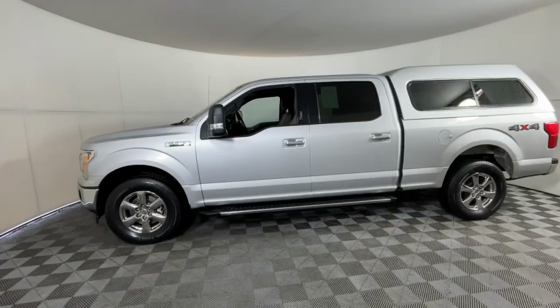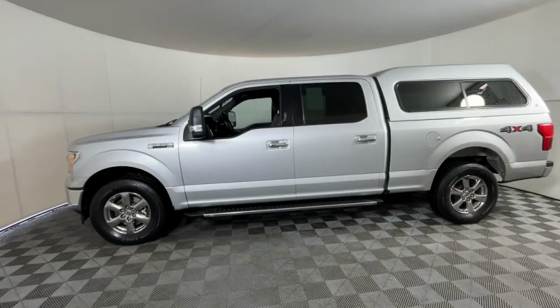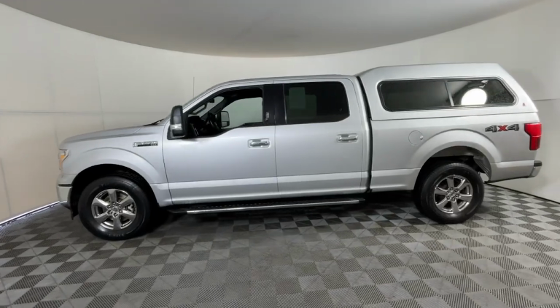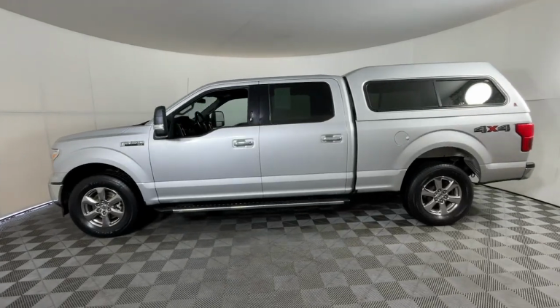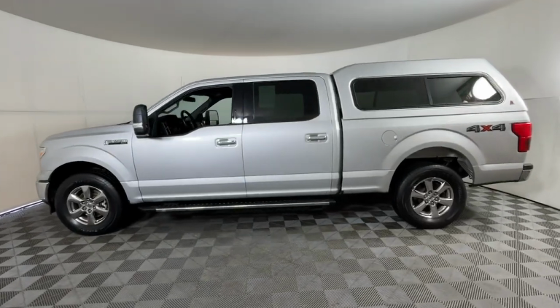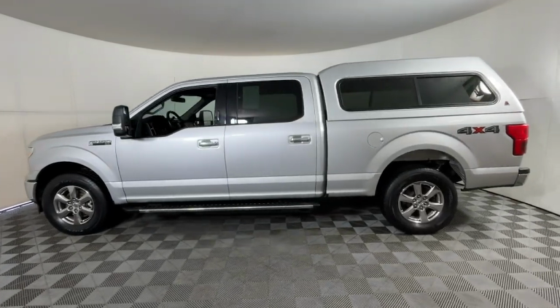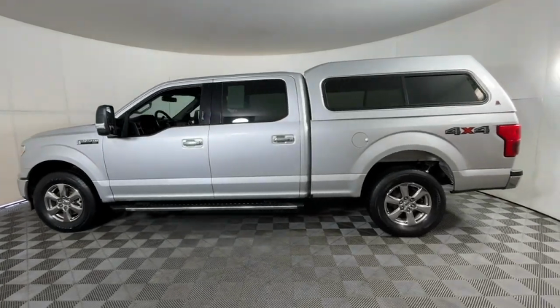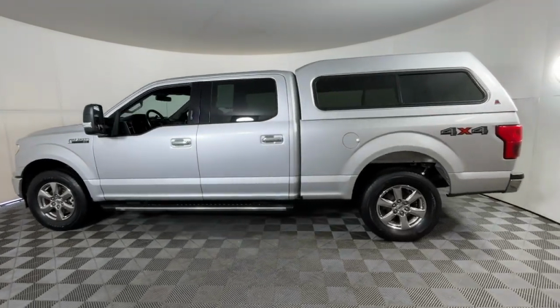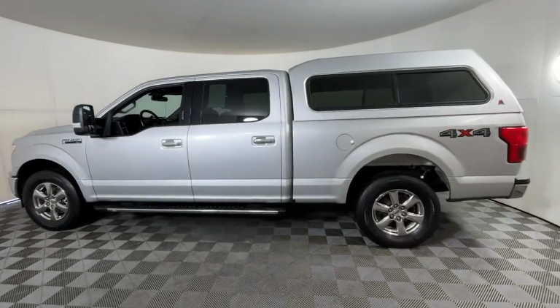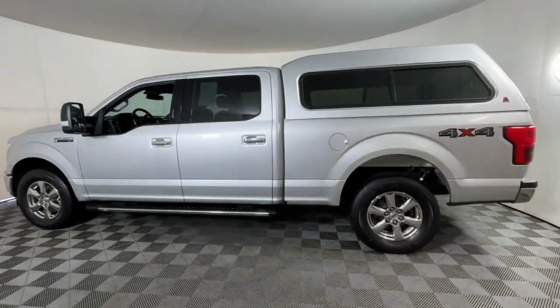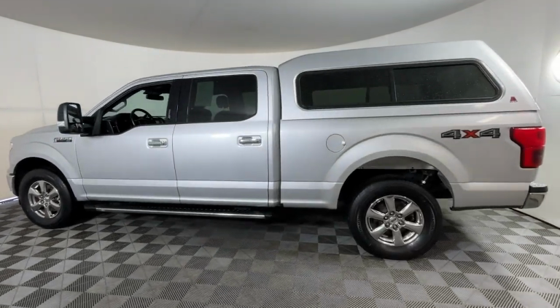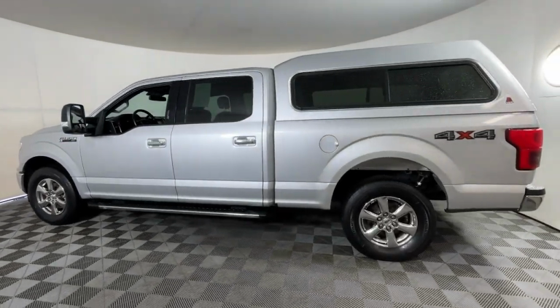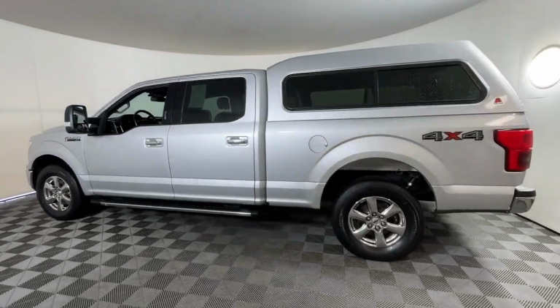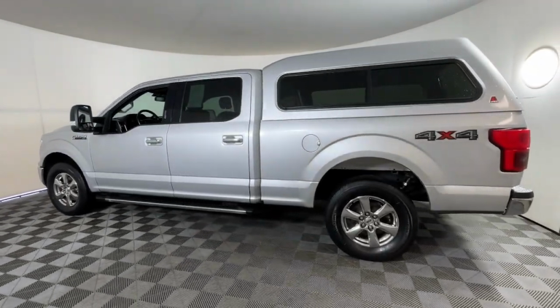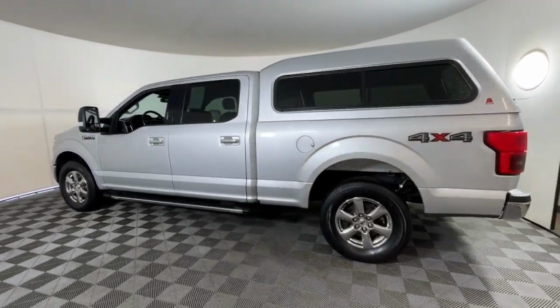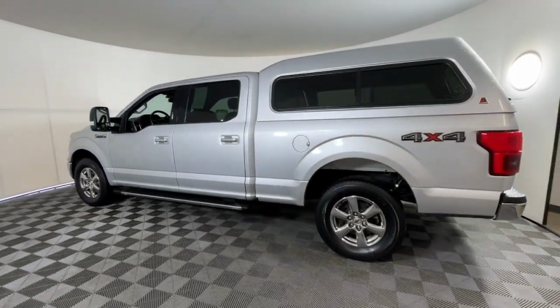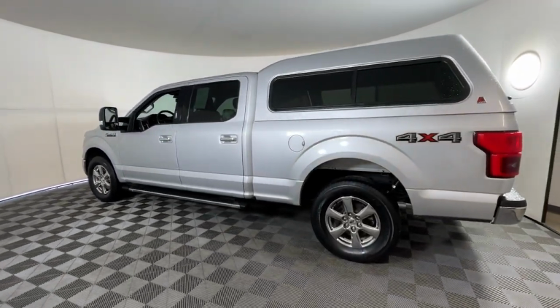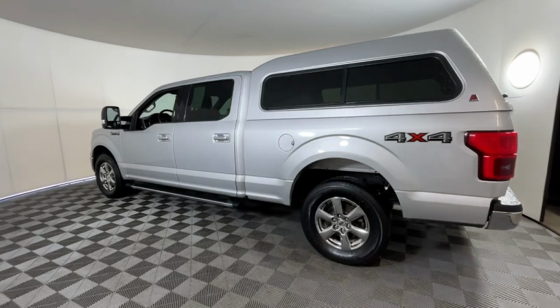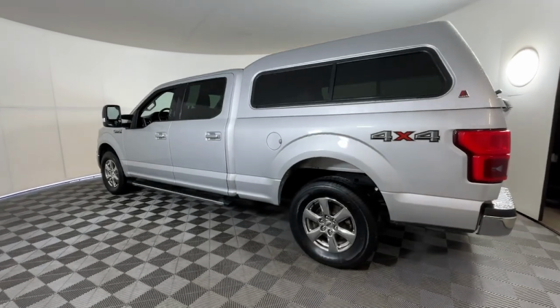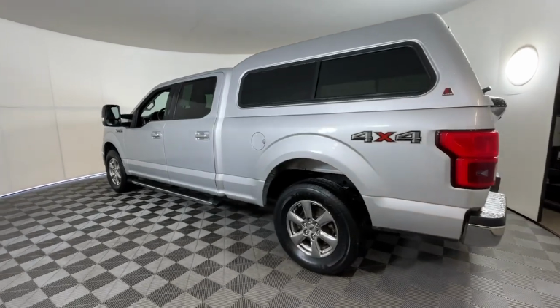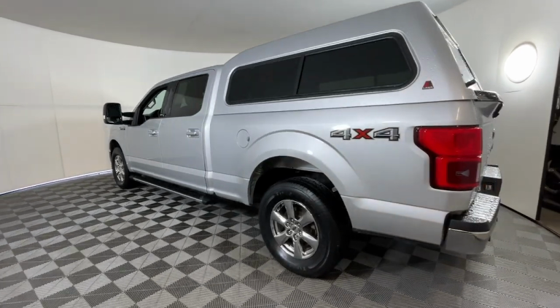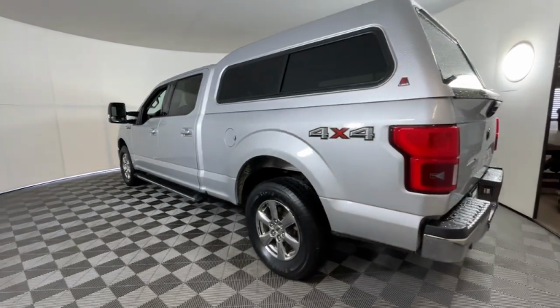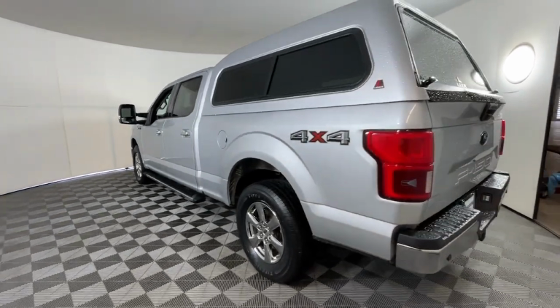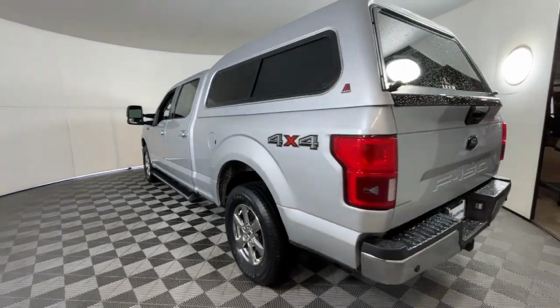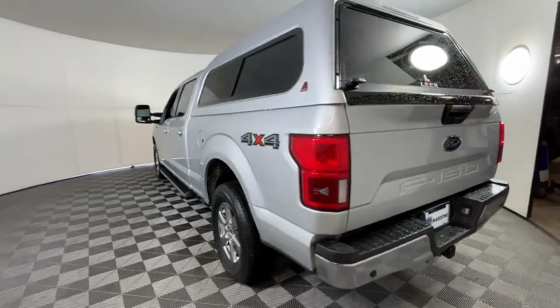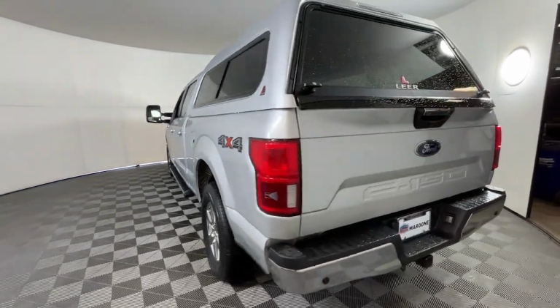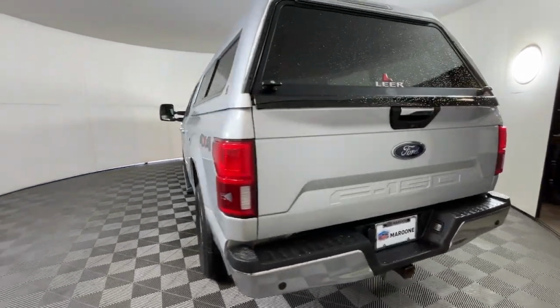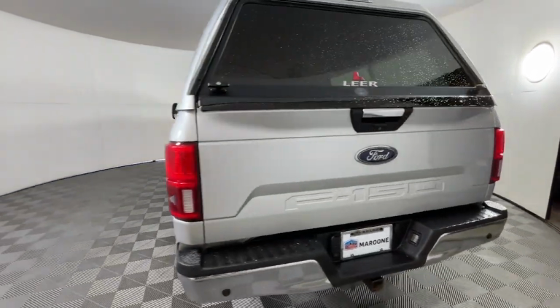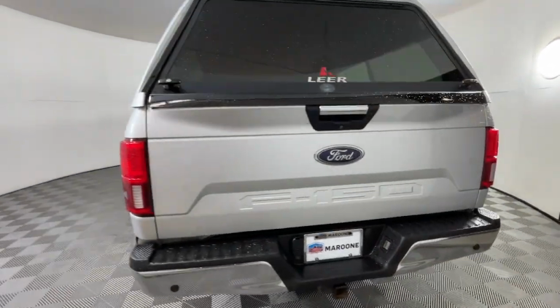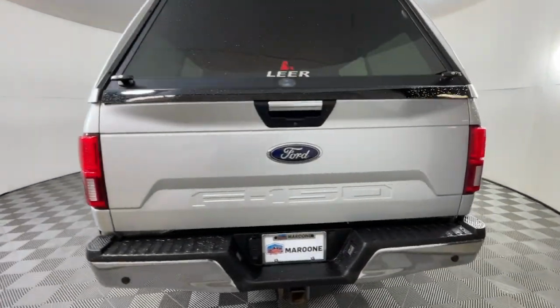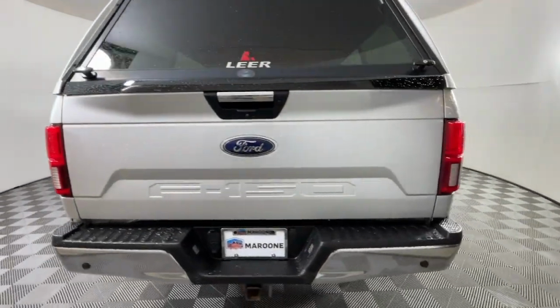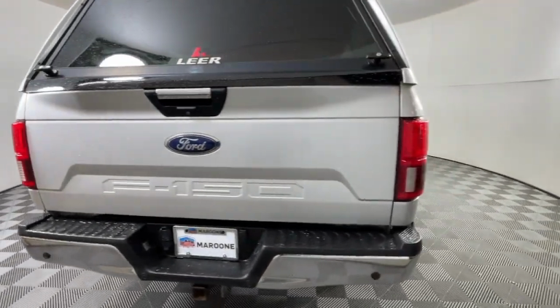Enjoy the view of this 2018 Ford F-150. This vehicle is an outstanding buy with fewer than 200,000 miles on the odometer.